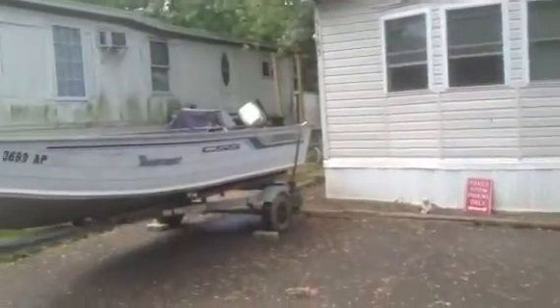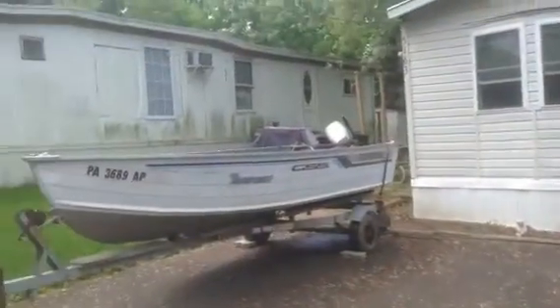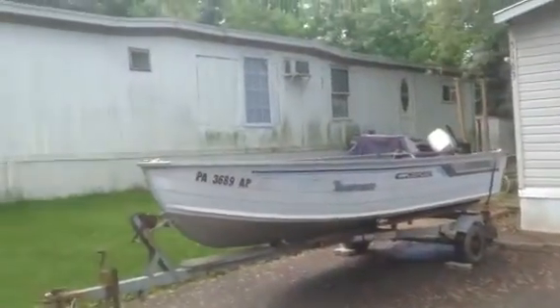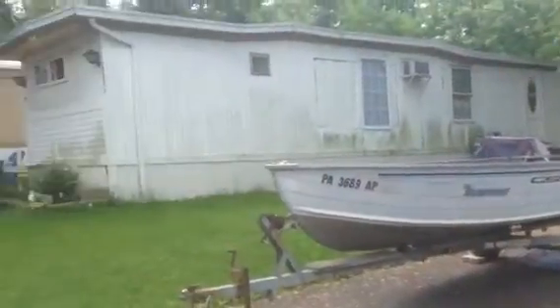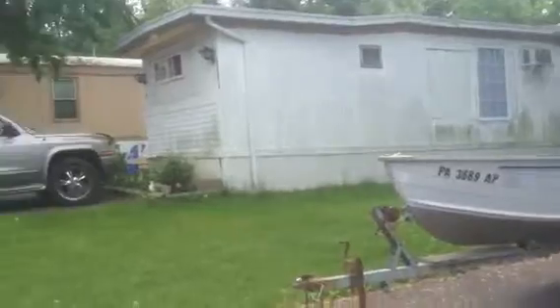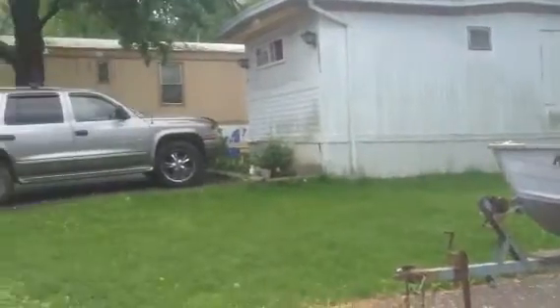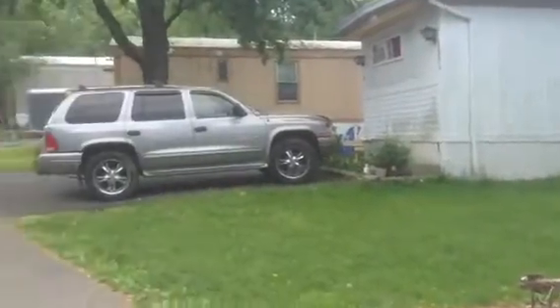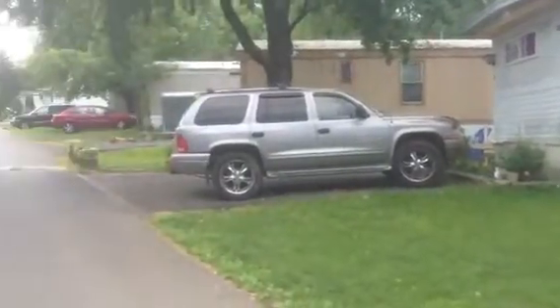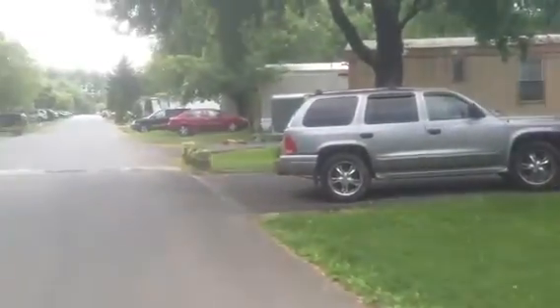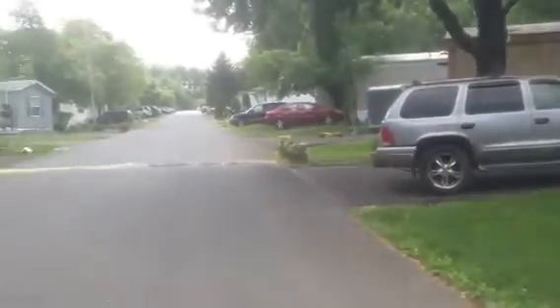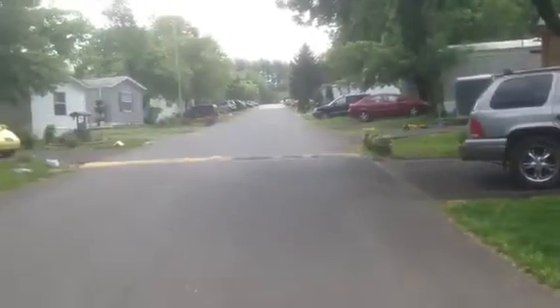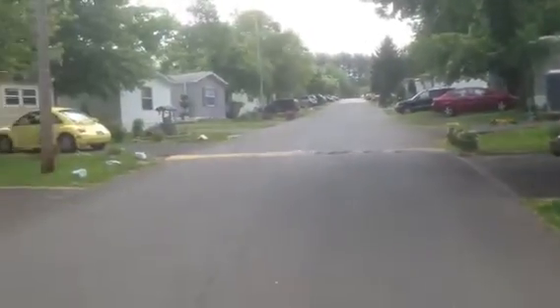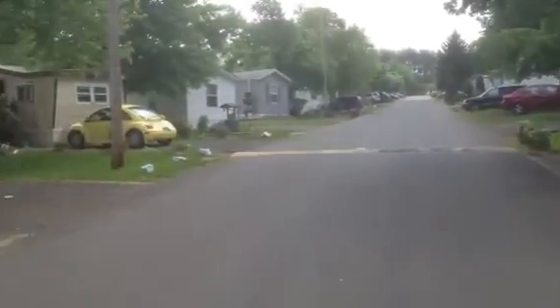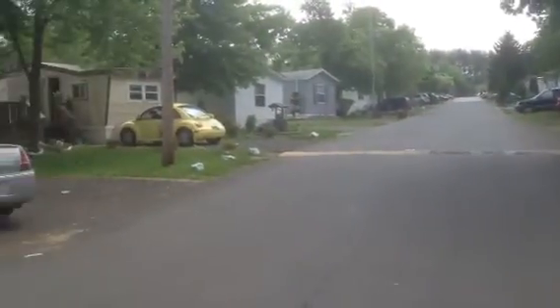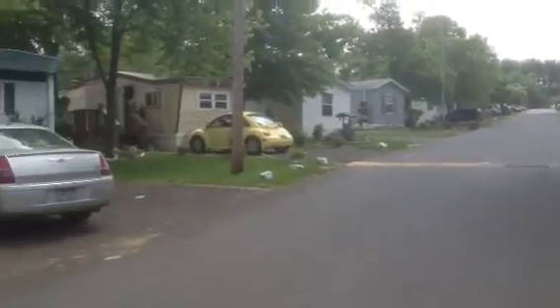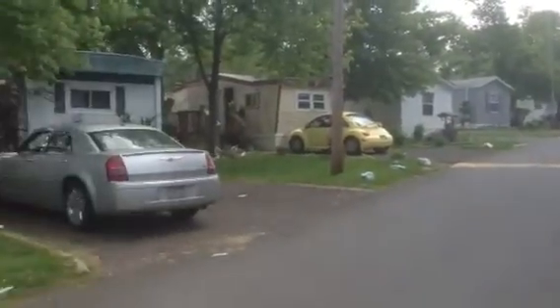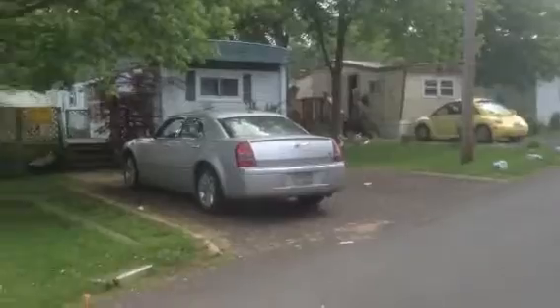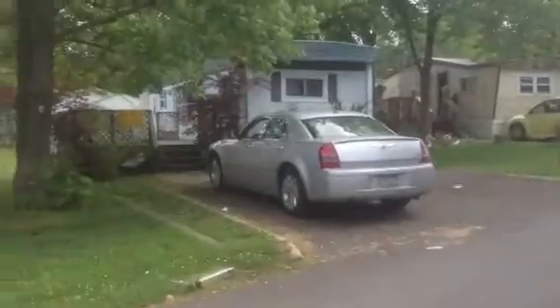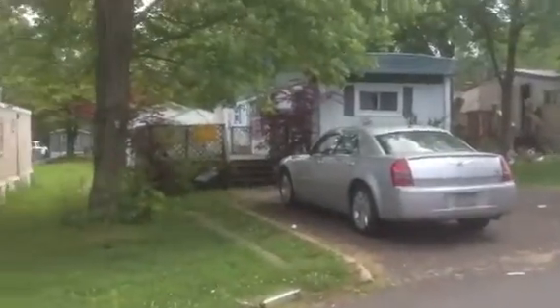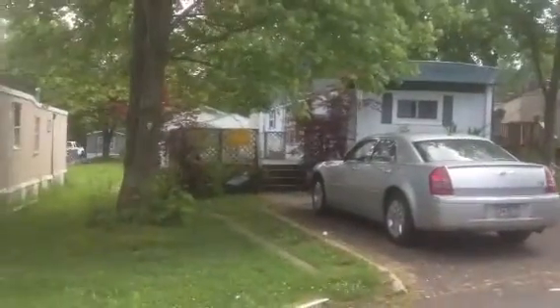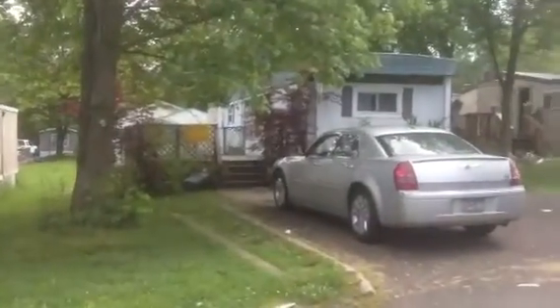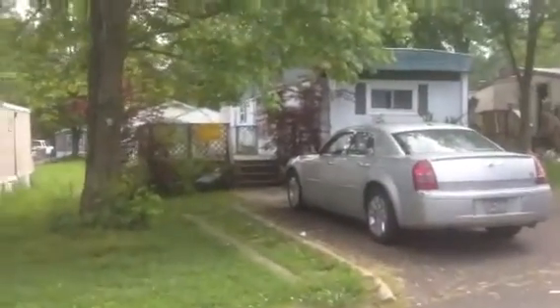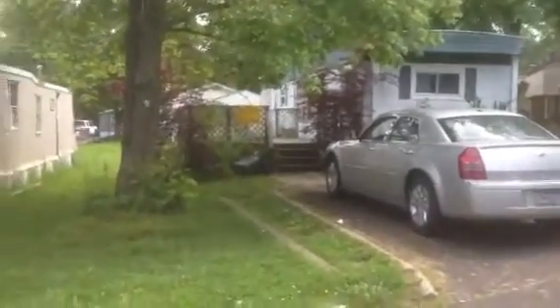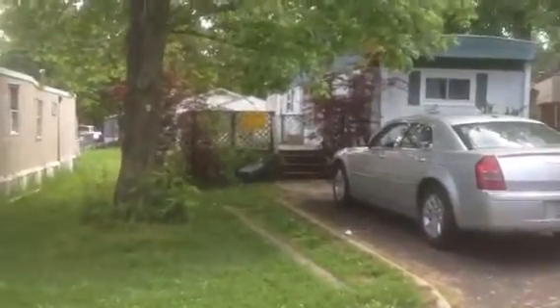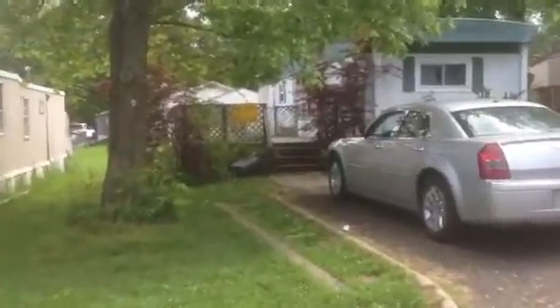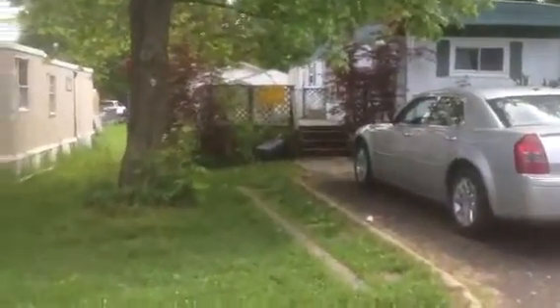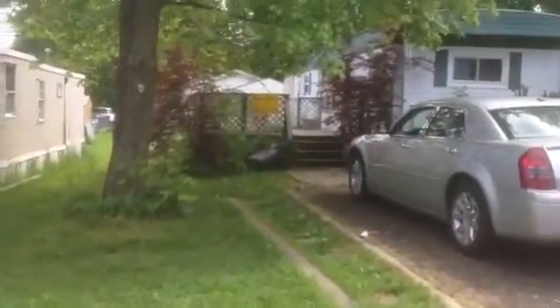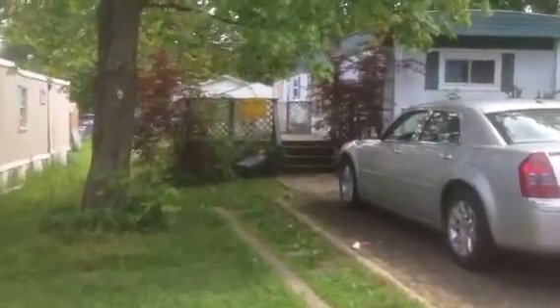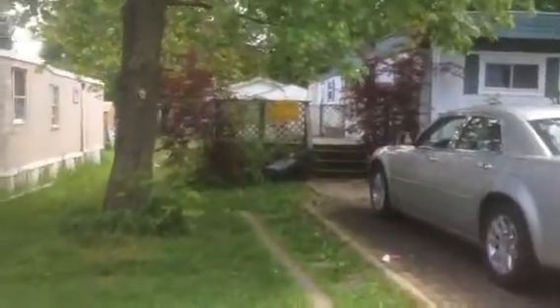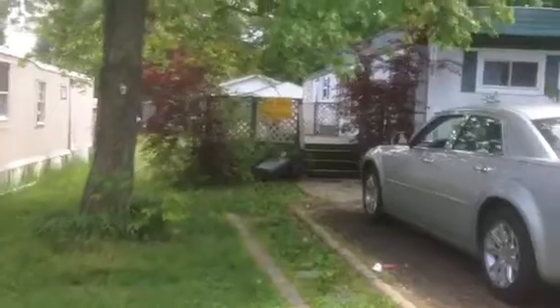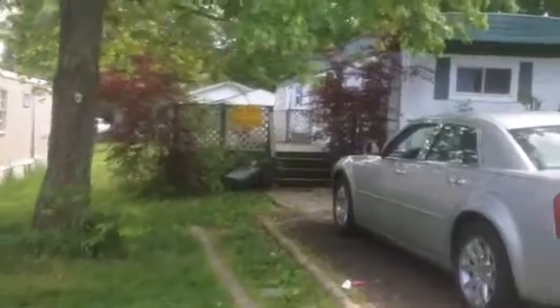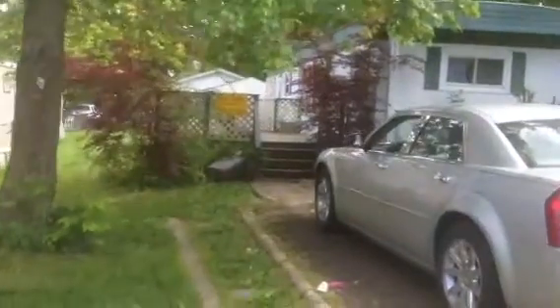Yes, you too can live in Doylestown. We're going to take a look at this trailer today. This is a two bed, one bath.